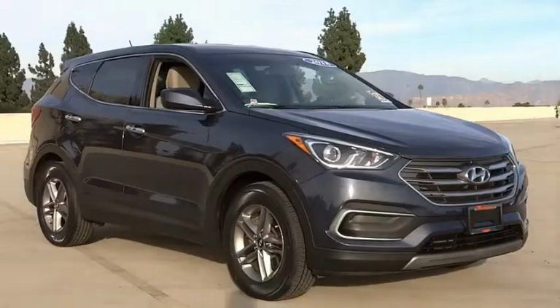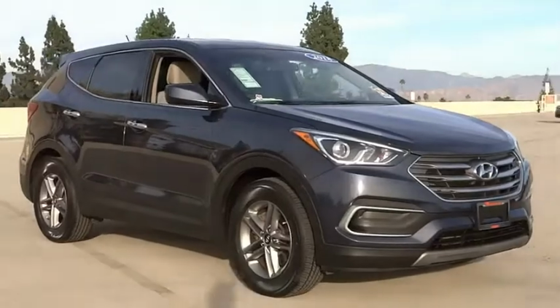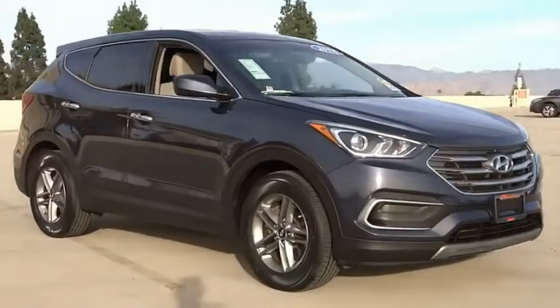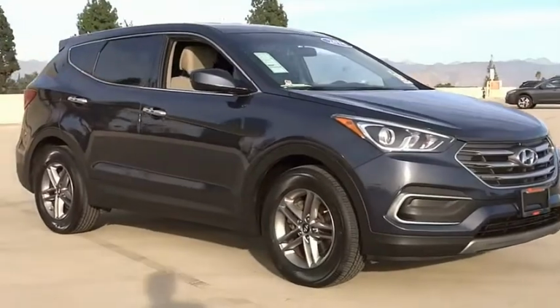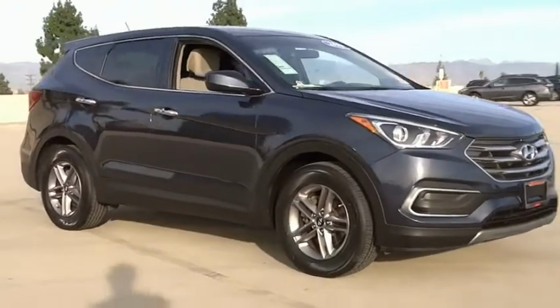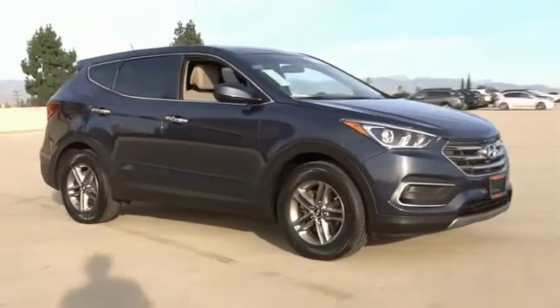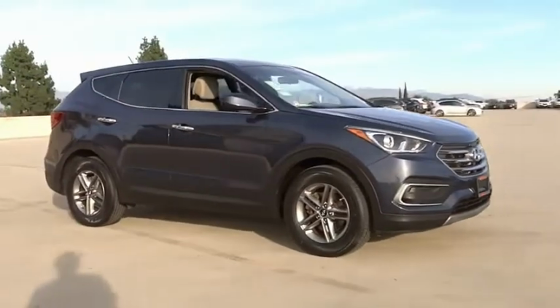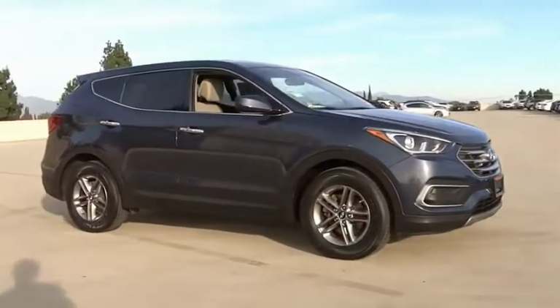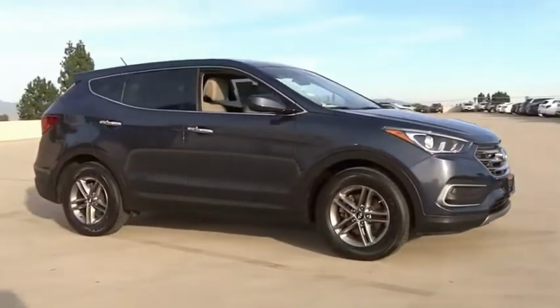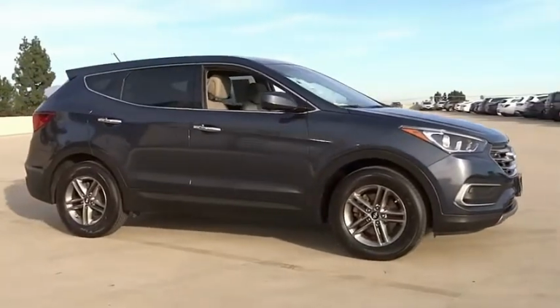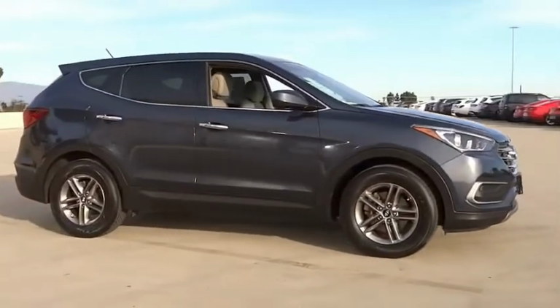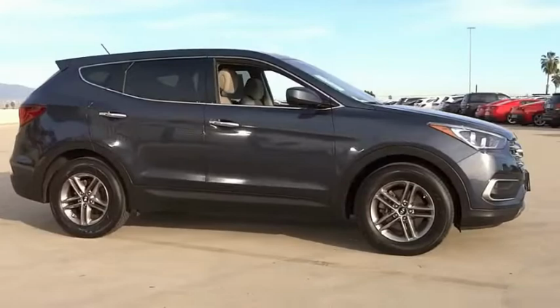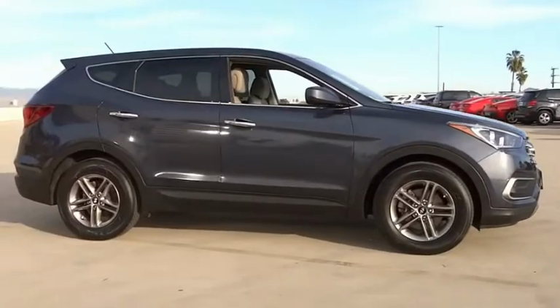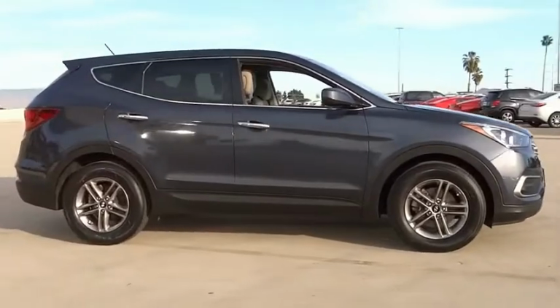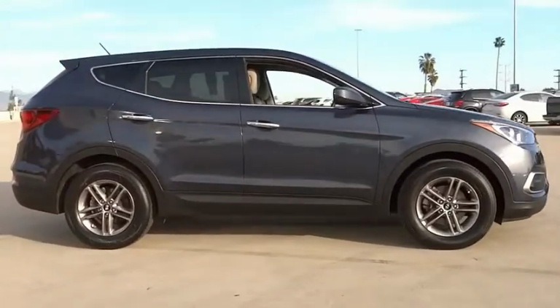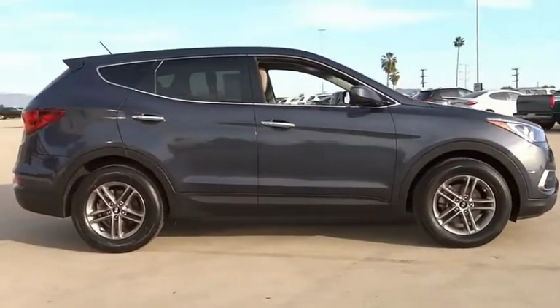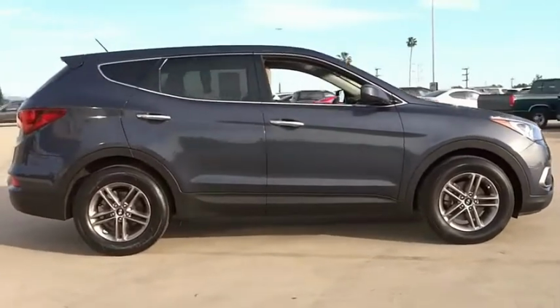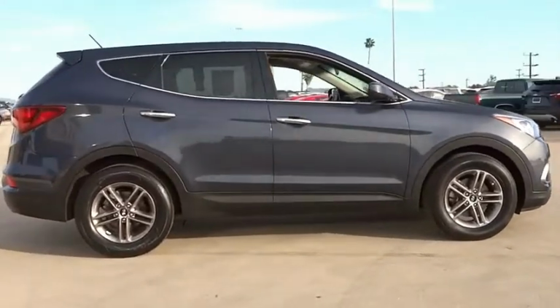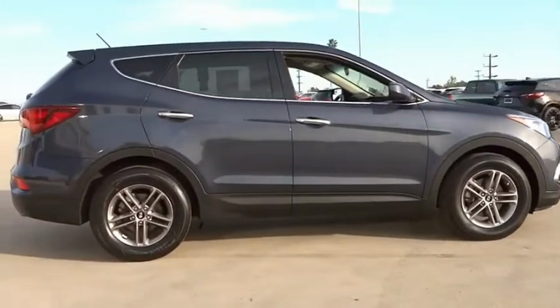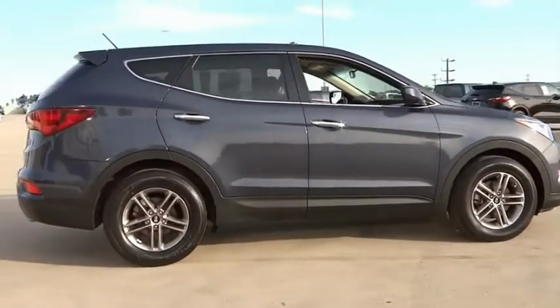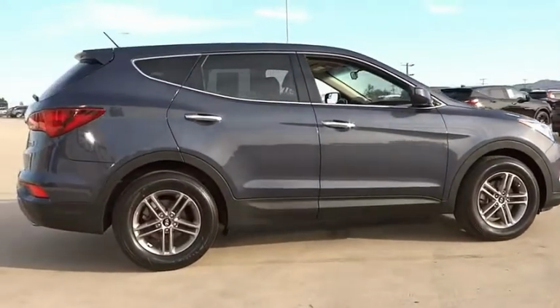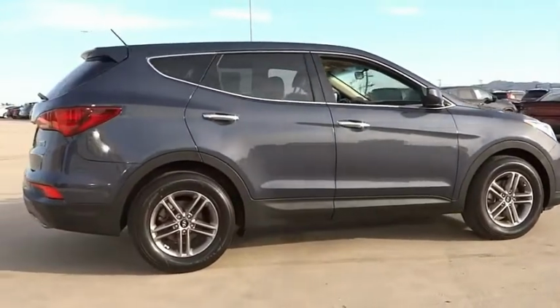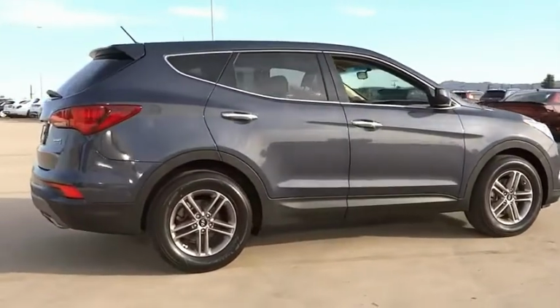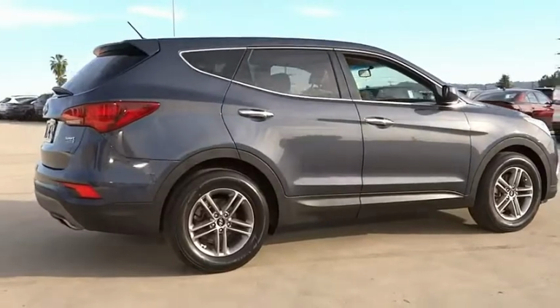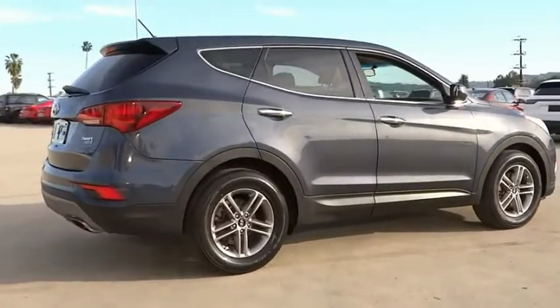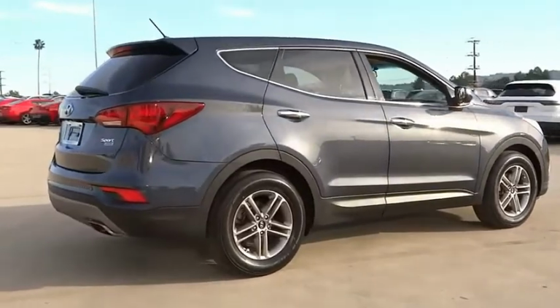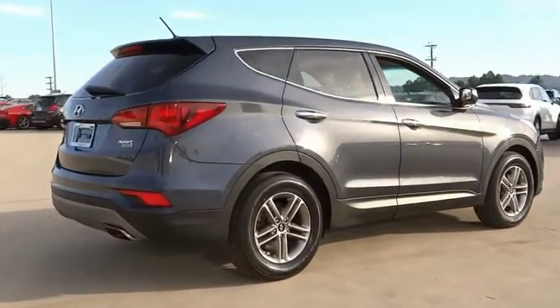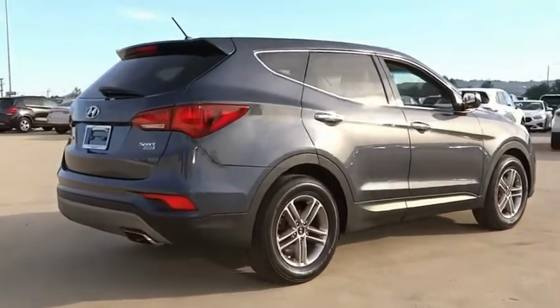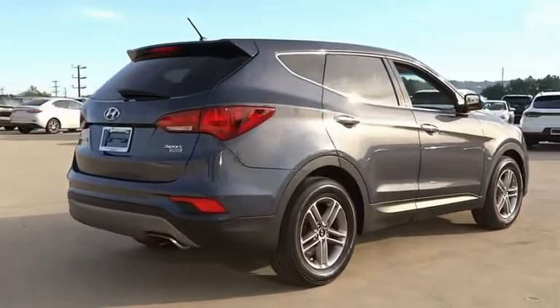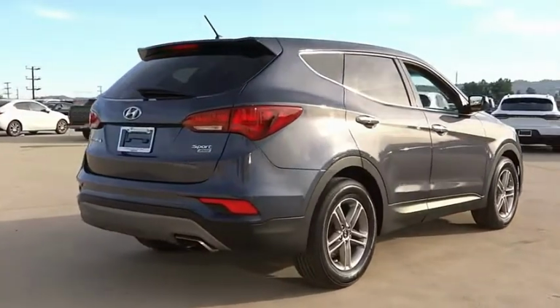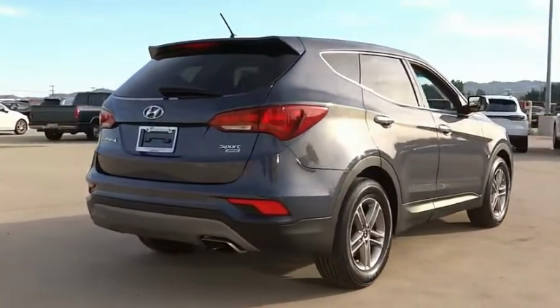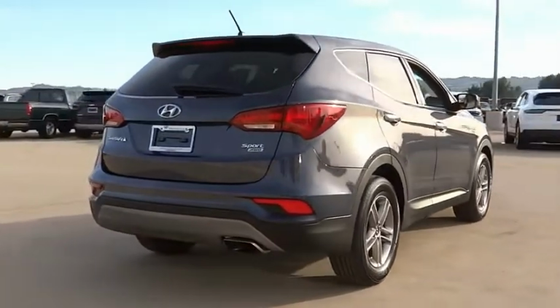We are pleased to show you the 2018 Santa Fe. Style, quality, performance, value. Need we say more? This vehicle has less than 70,000 miles. Here are some of this vehicle's great options.